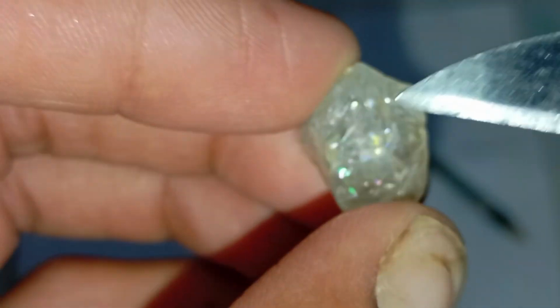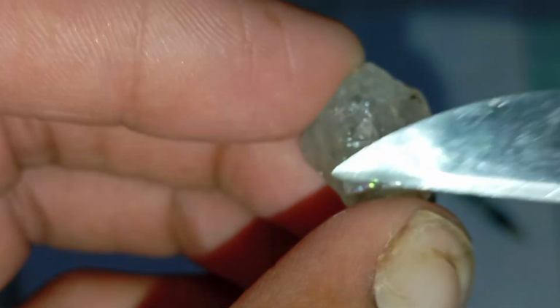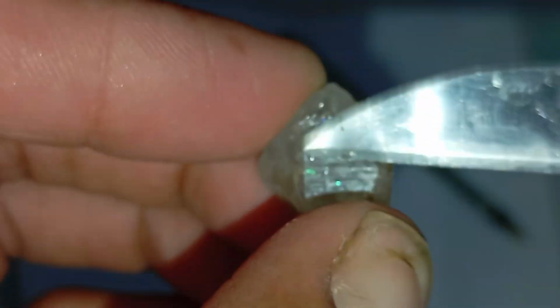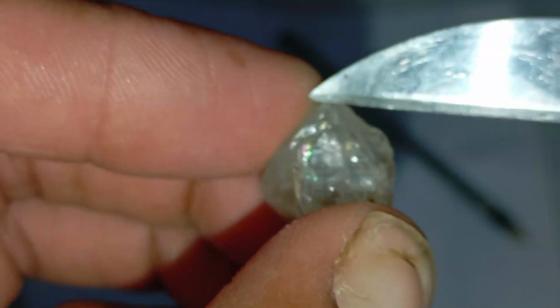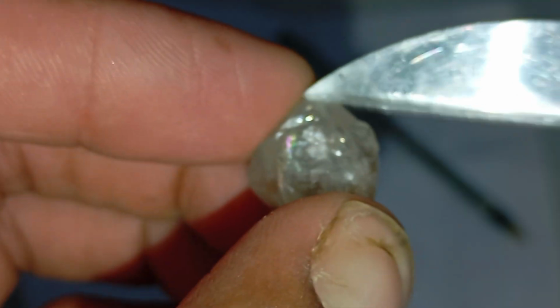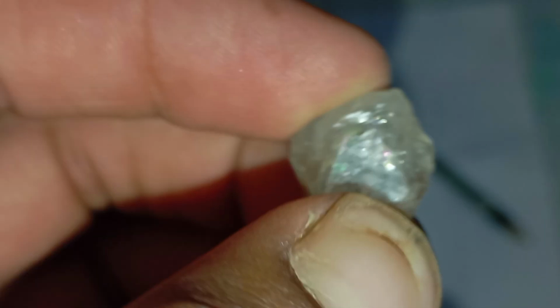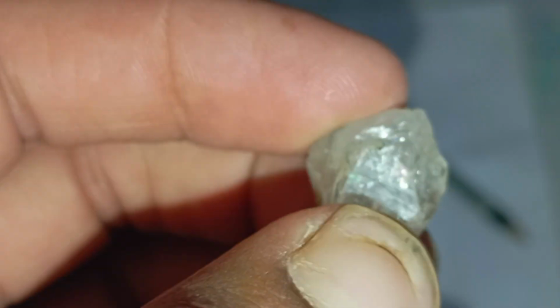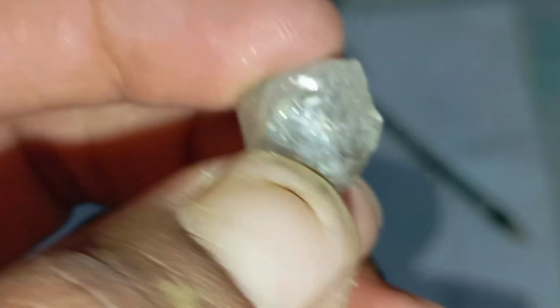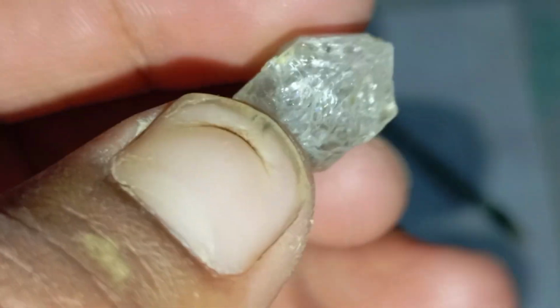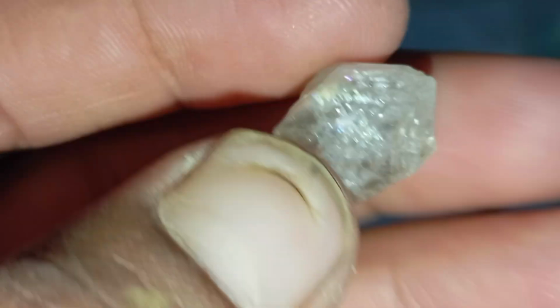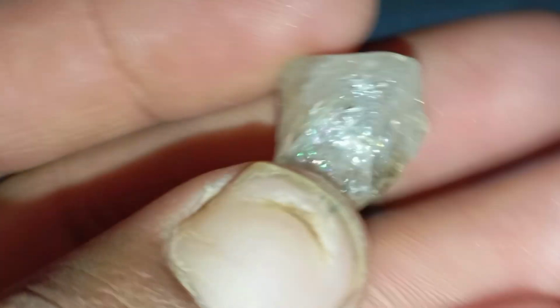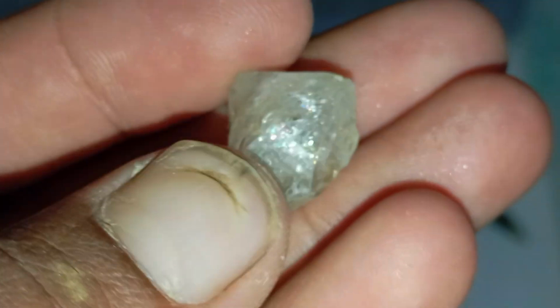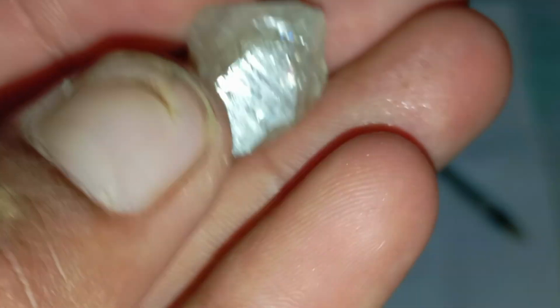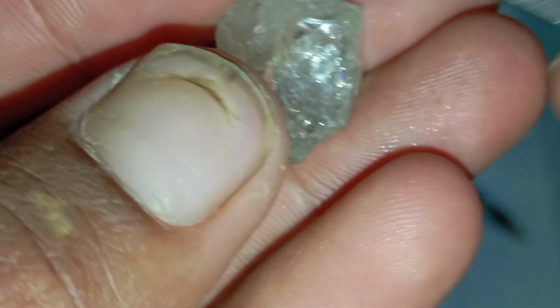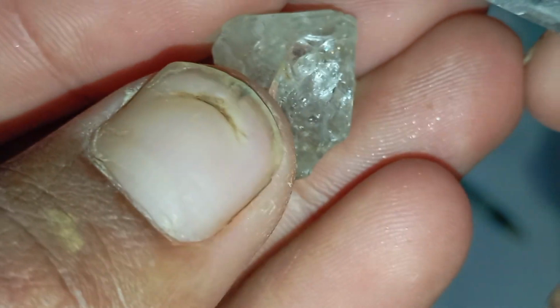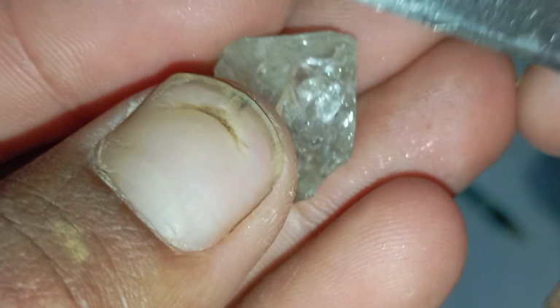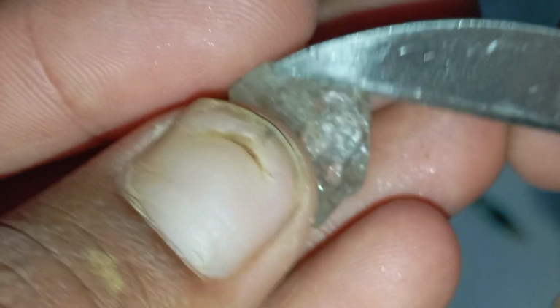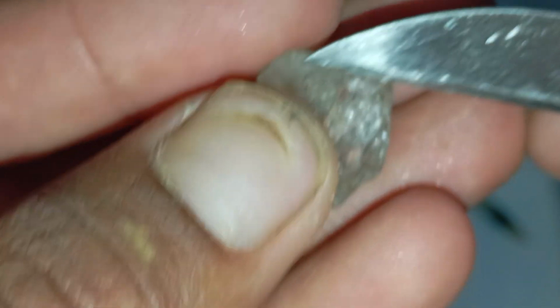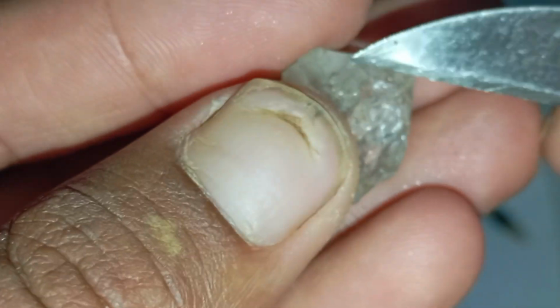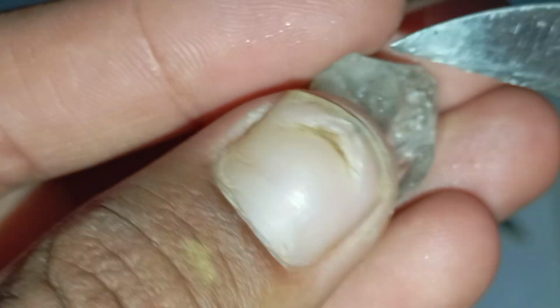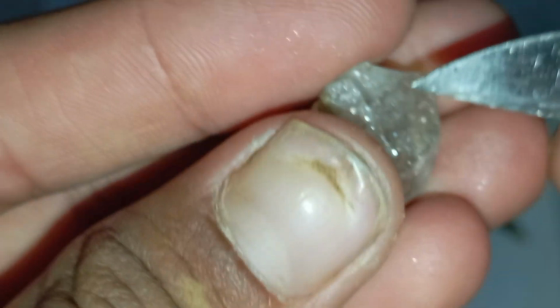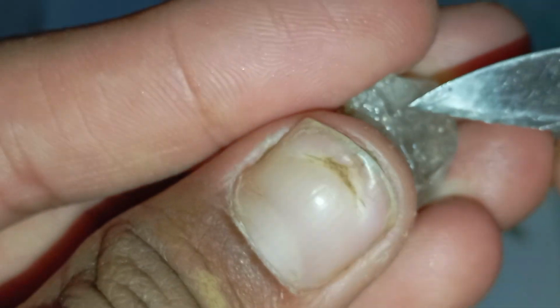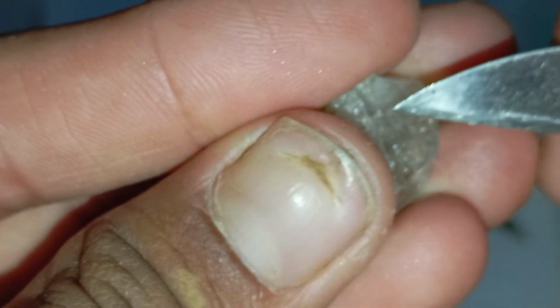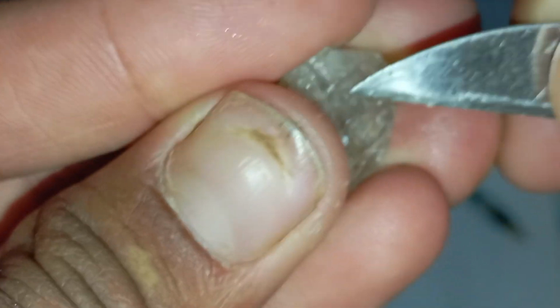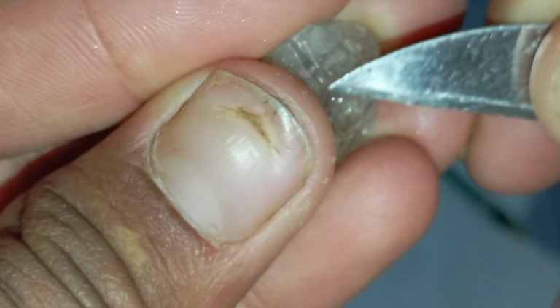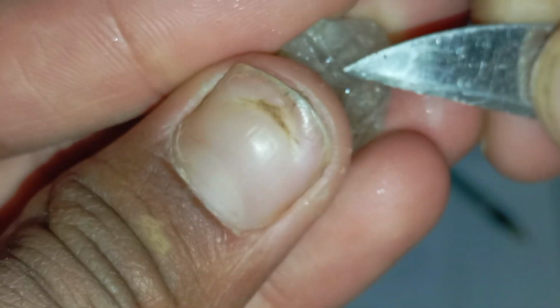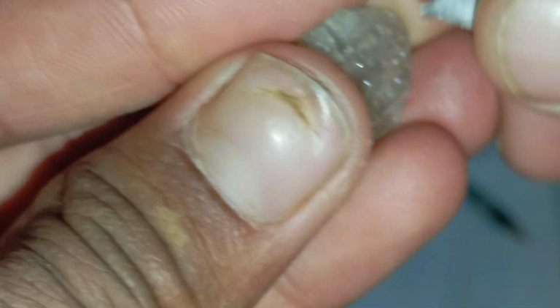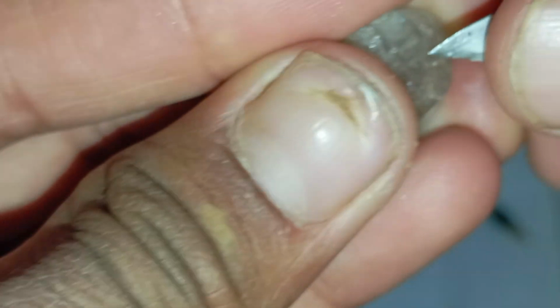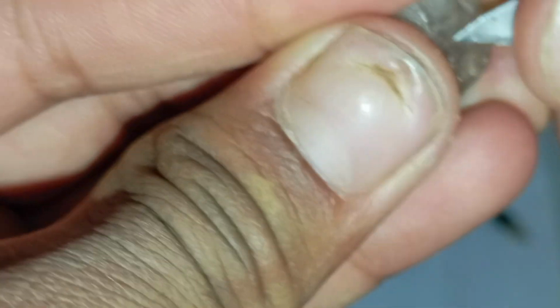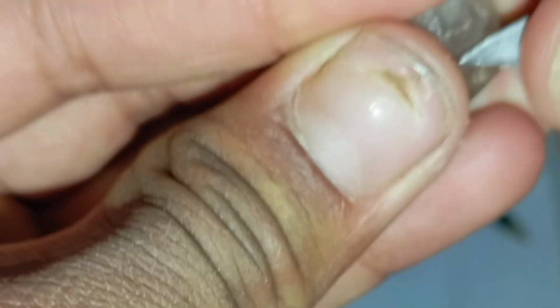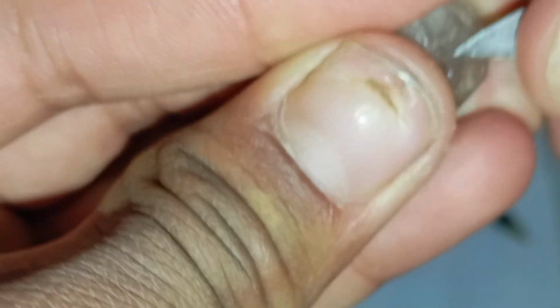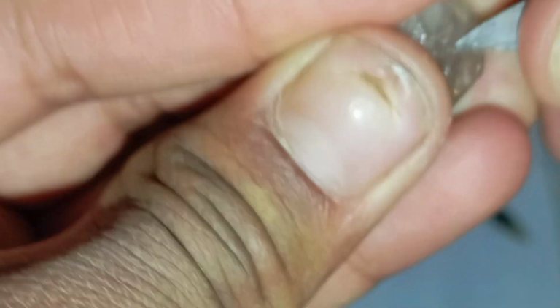On the other hand, fake diamonds or lower quality stones, like quartz or cubic zirconia, have a lower refractive index, allowing you to see the pencil line beneath them.